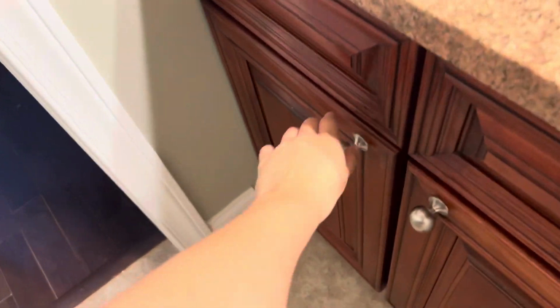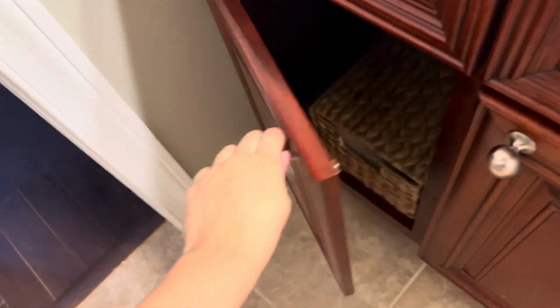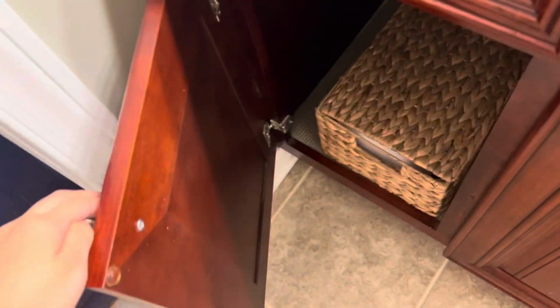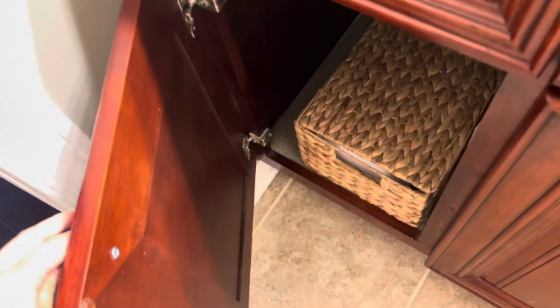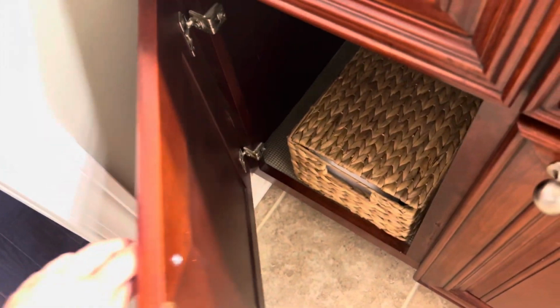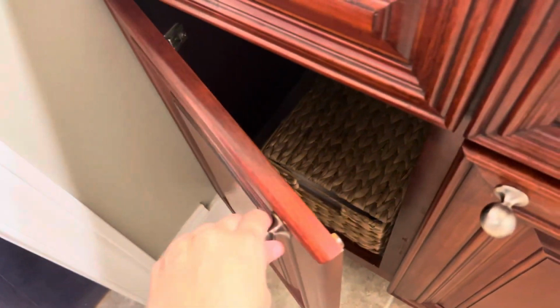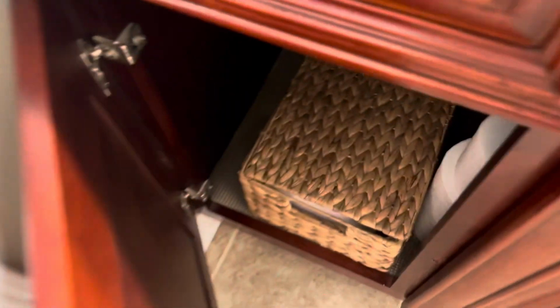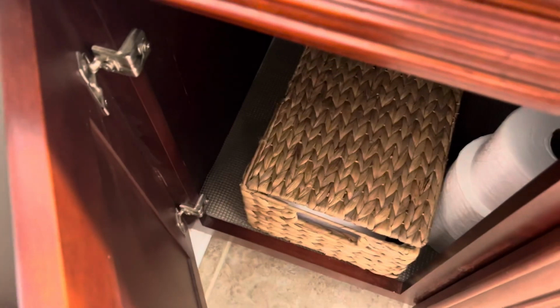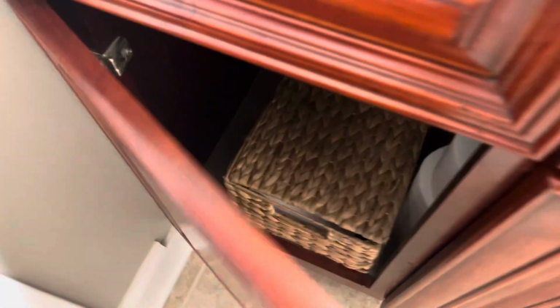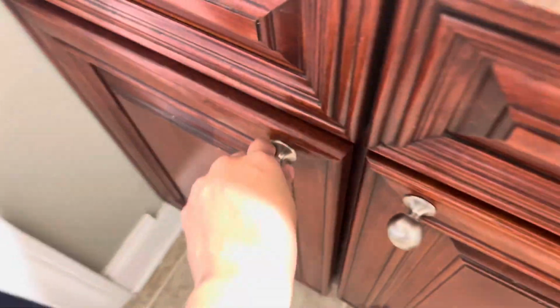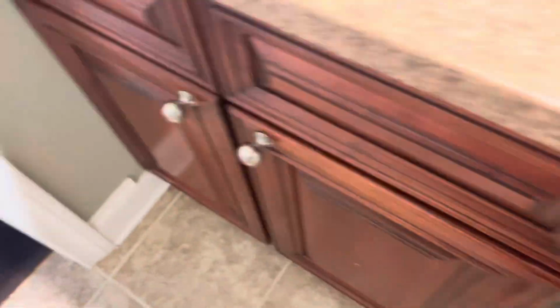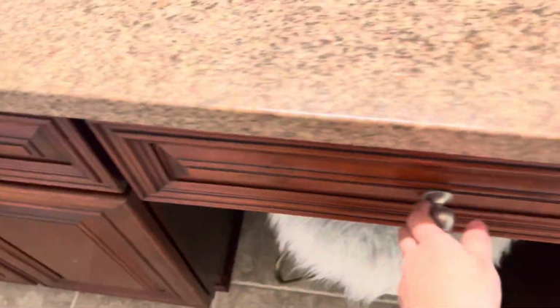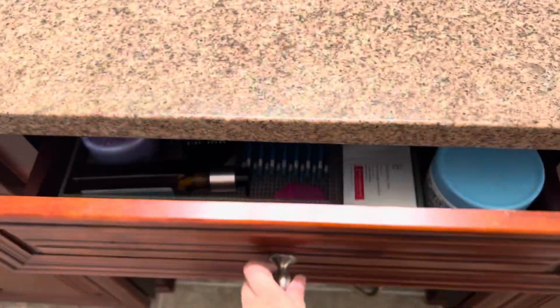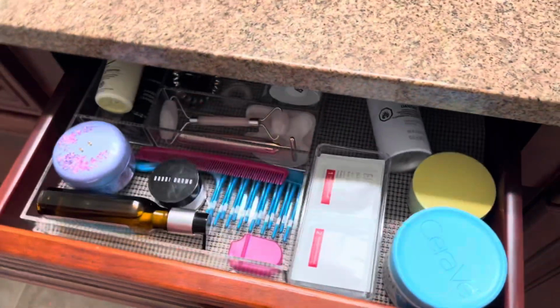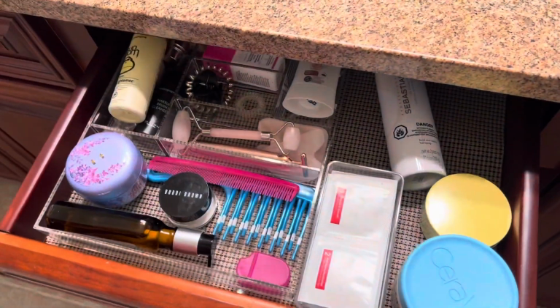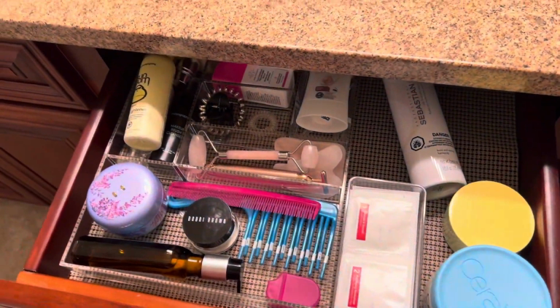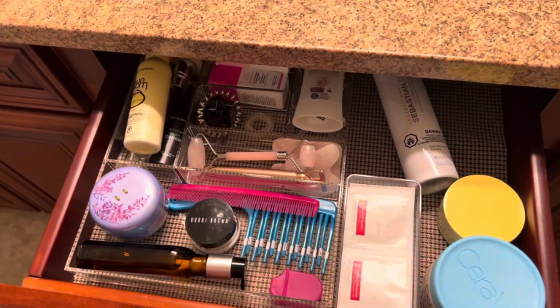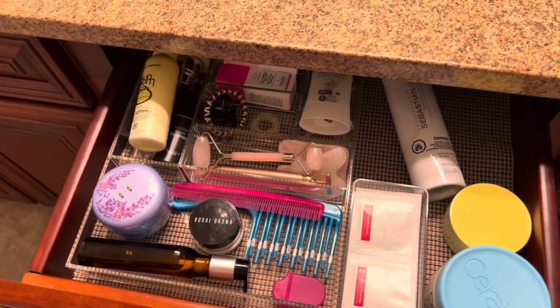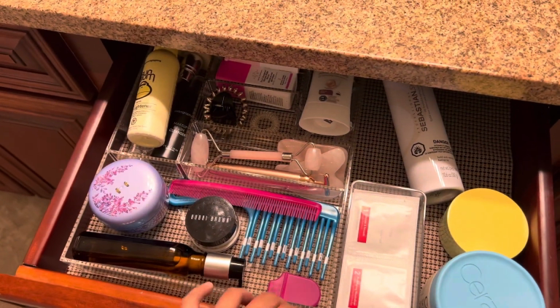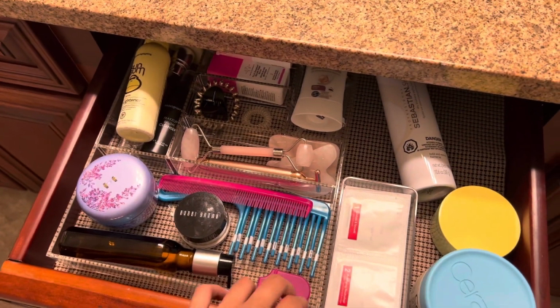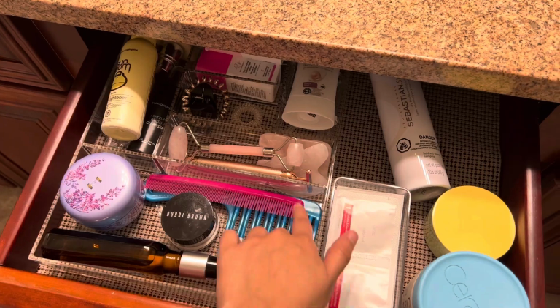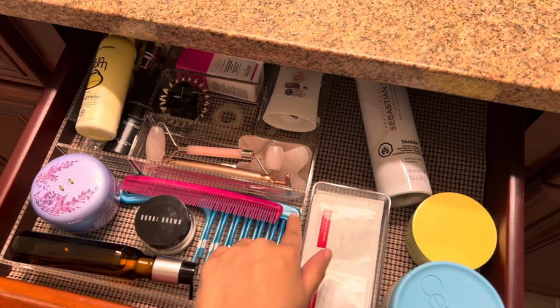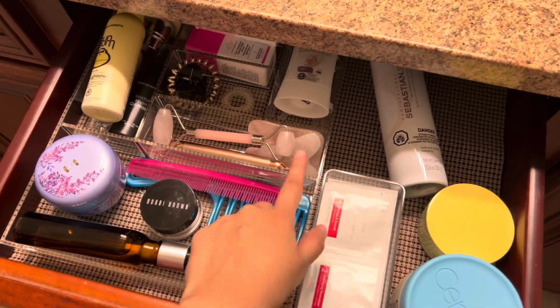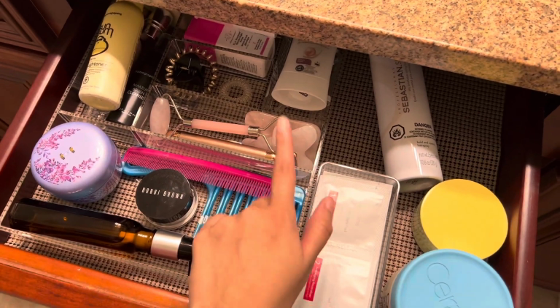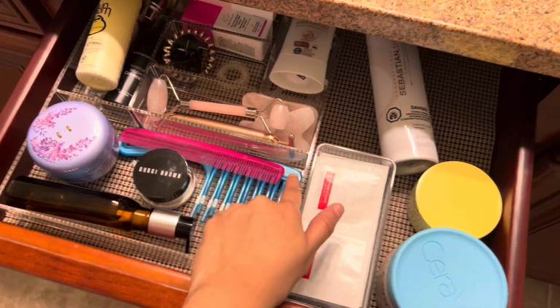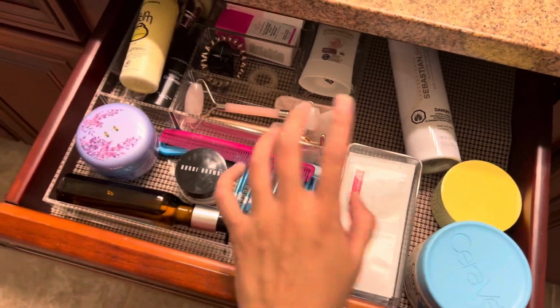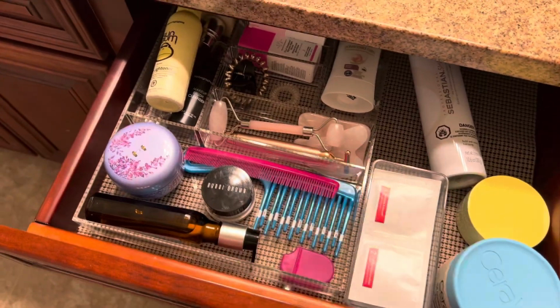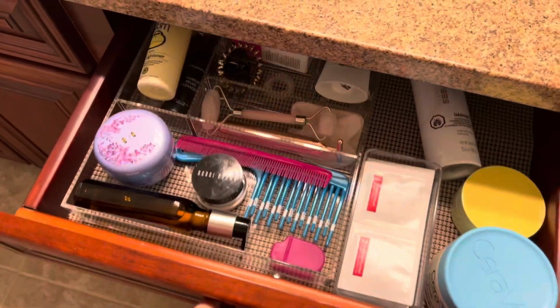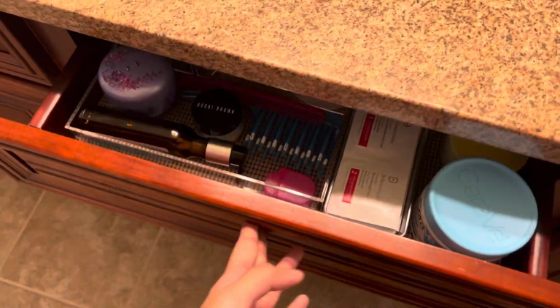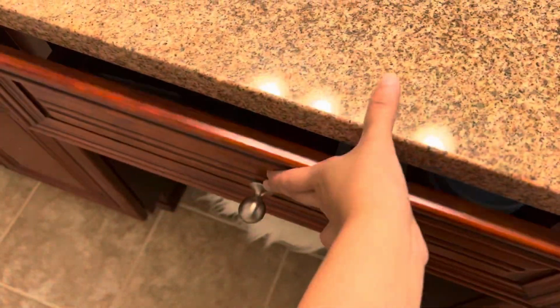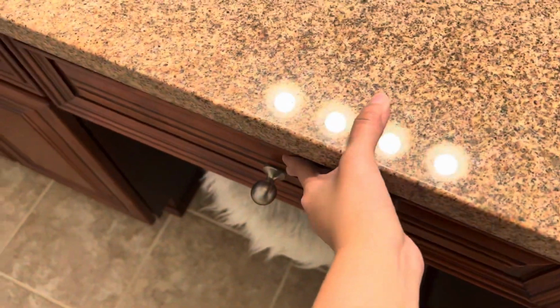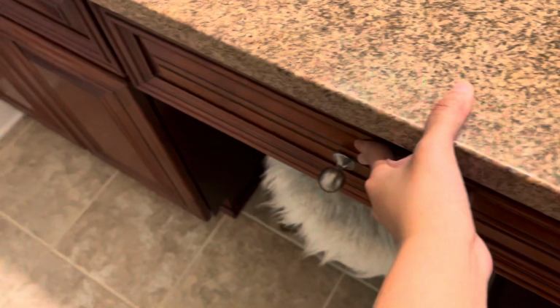Right here I just have baskets of my things and toilet paper. And then right here I recently organized everything with these little Container Store containers, and it just holds all my products.